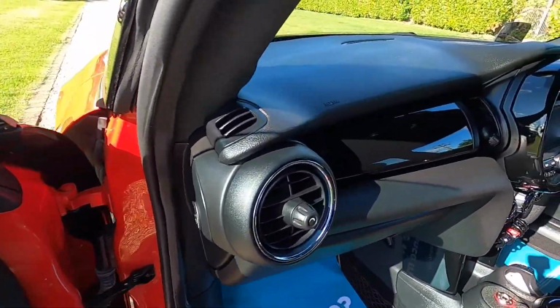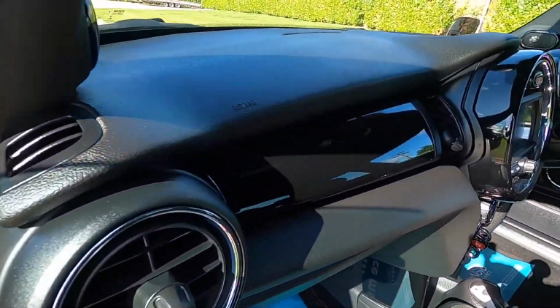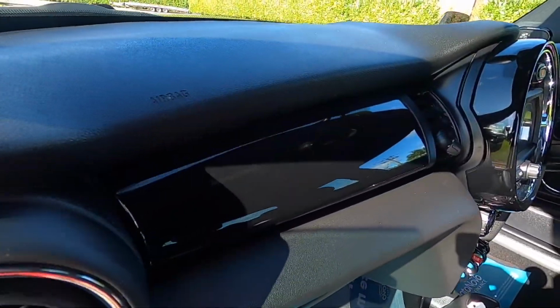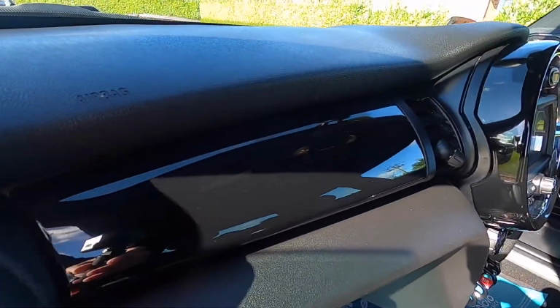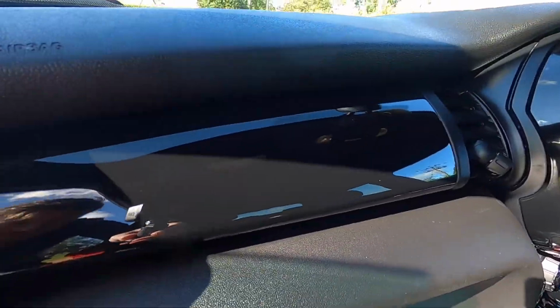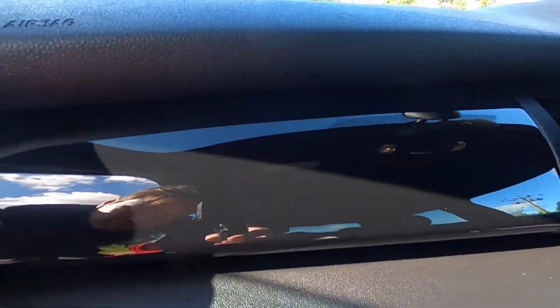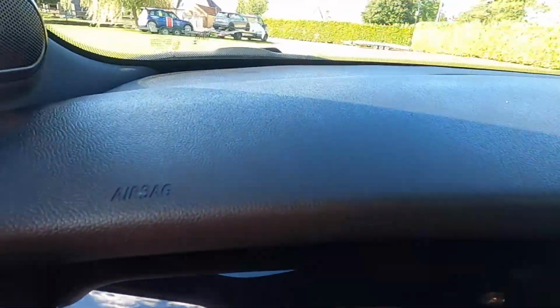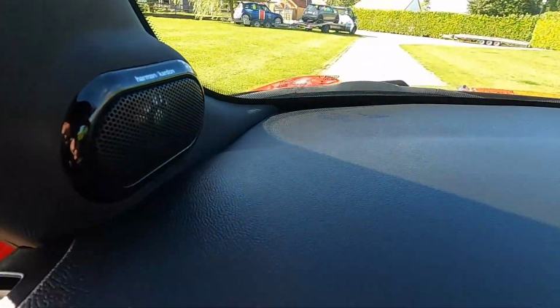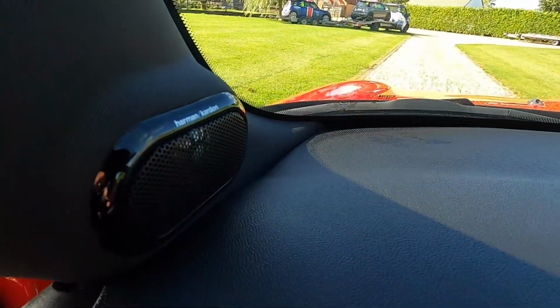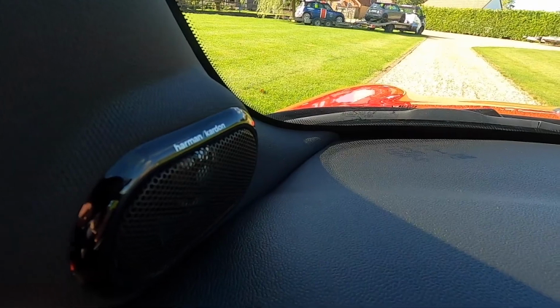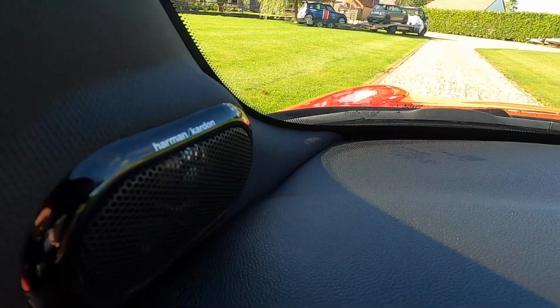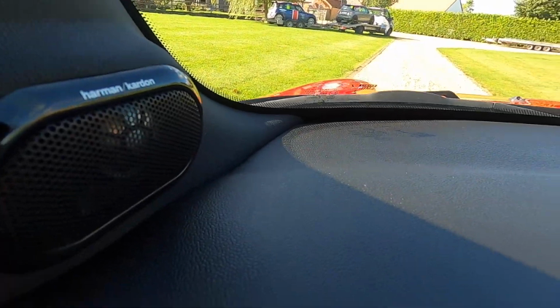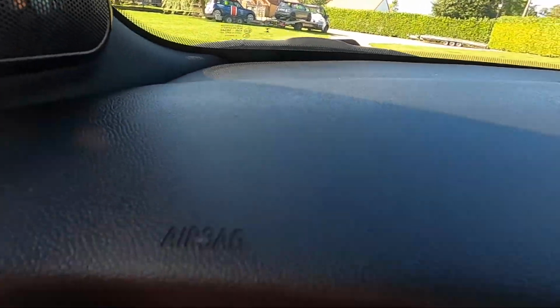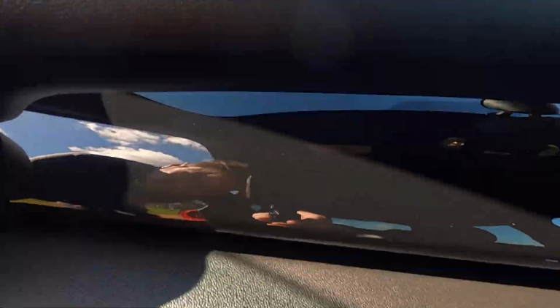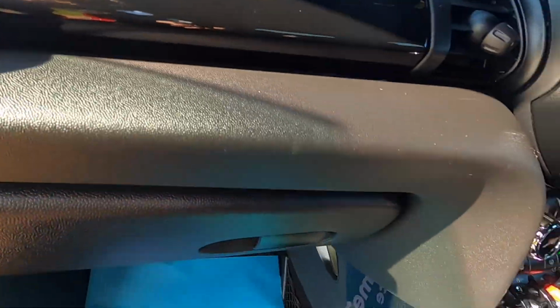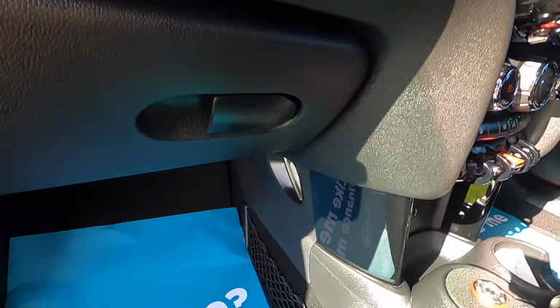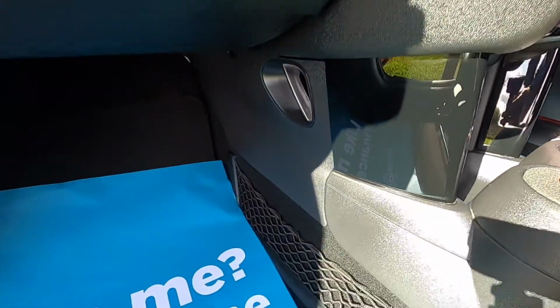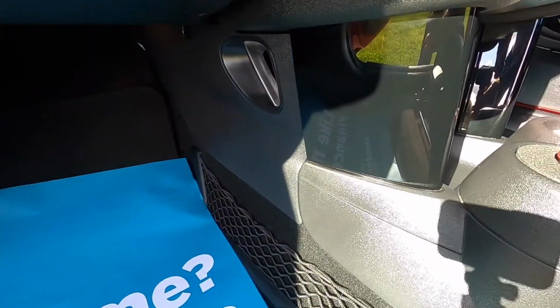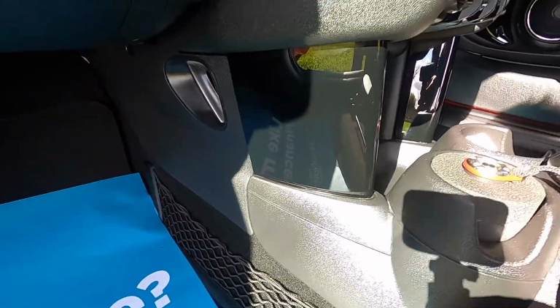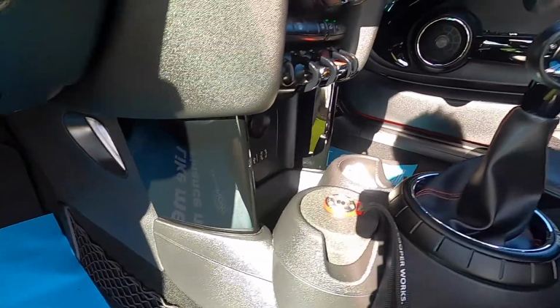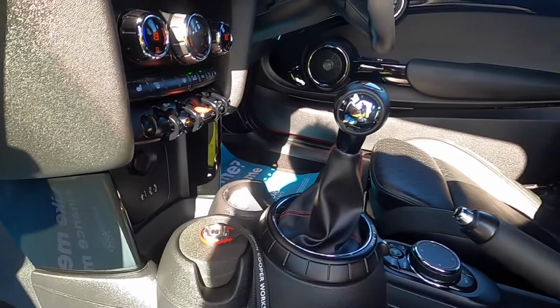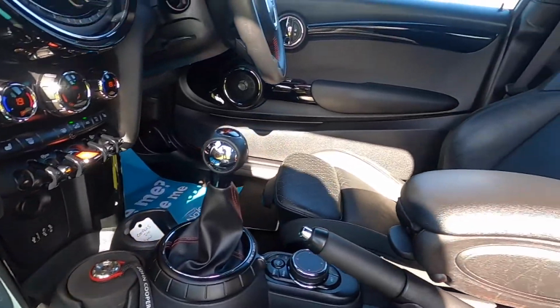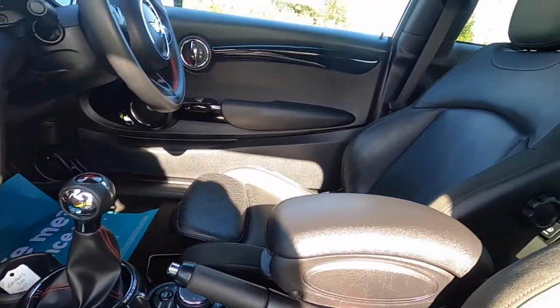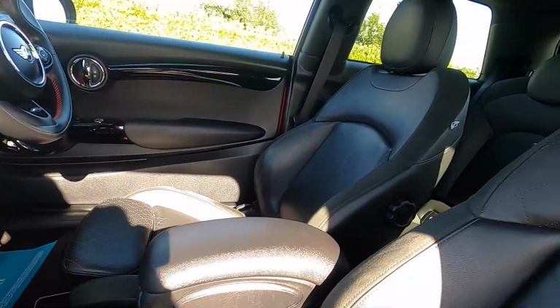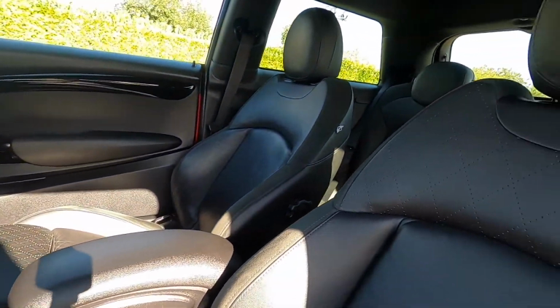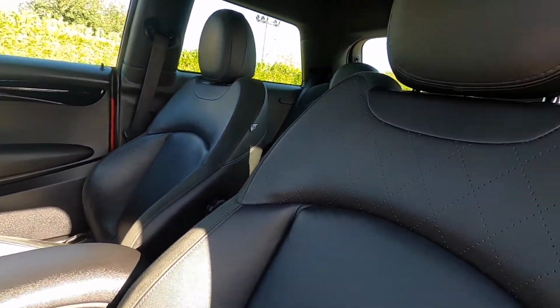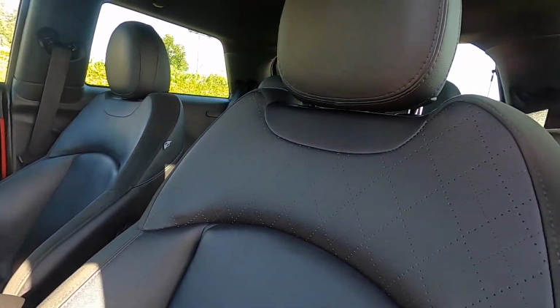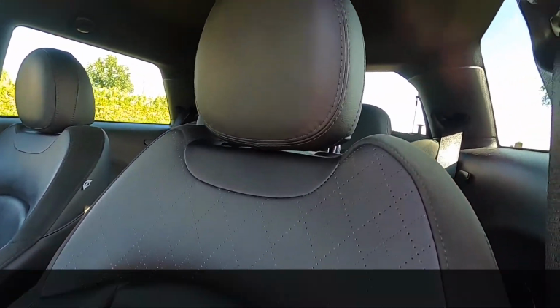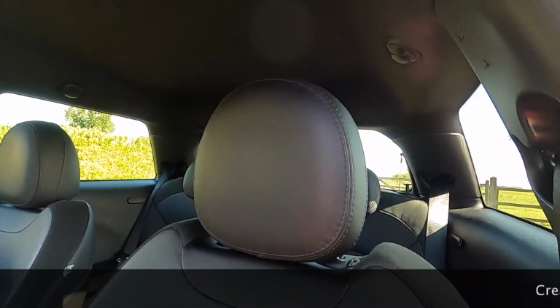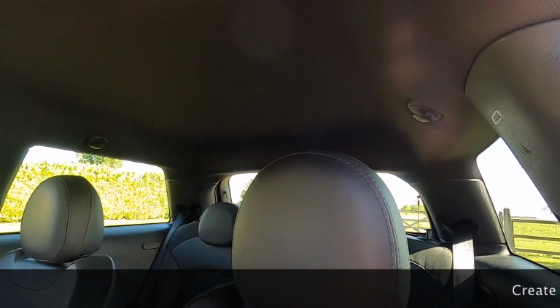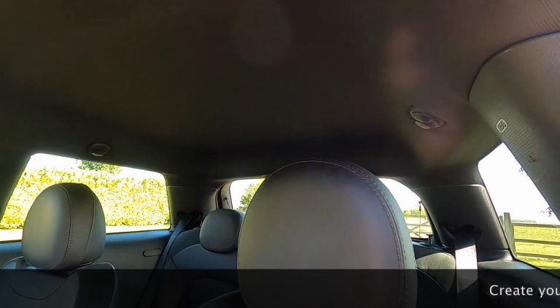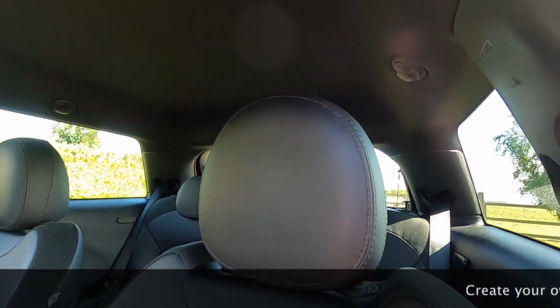Piano black trim extends to the passenger side. It's also got the Harman Kardon Hi-Fi which is again part of the tech pack. Storage nets are part of the chilli pack as is the height adjustable passenger seat.